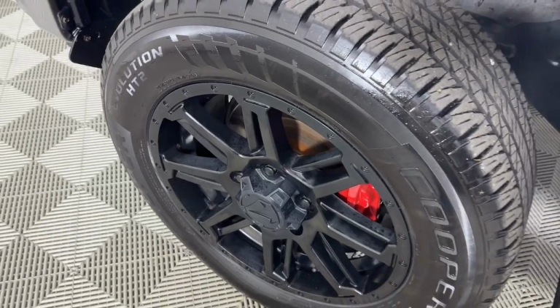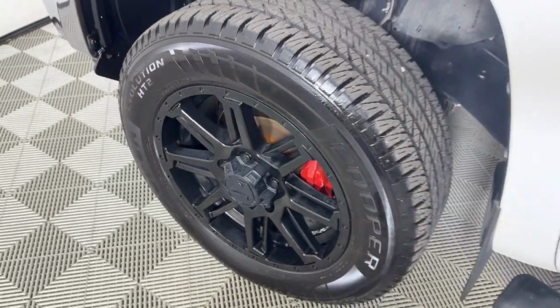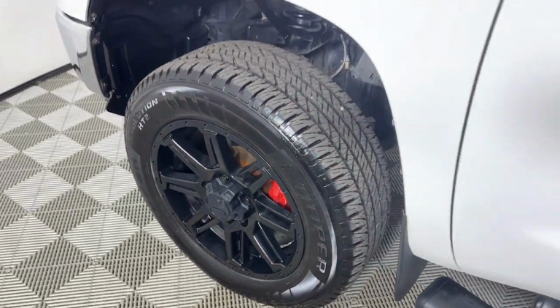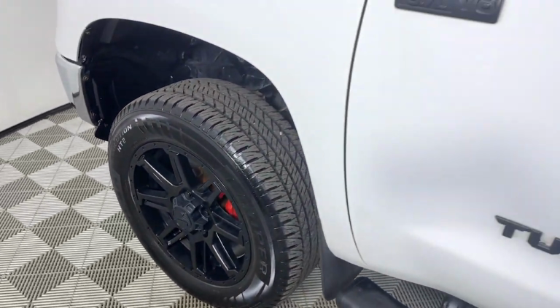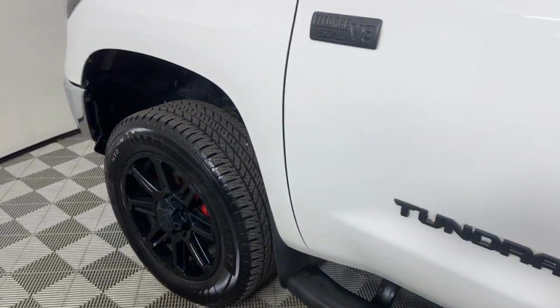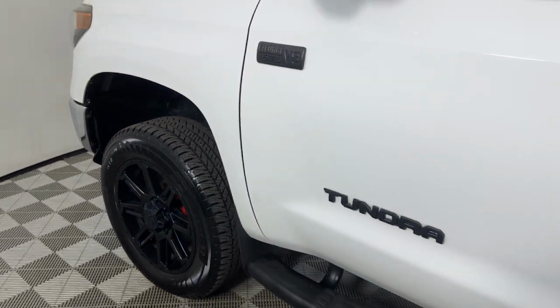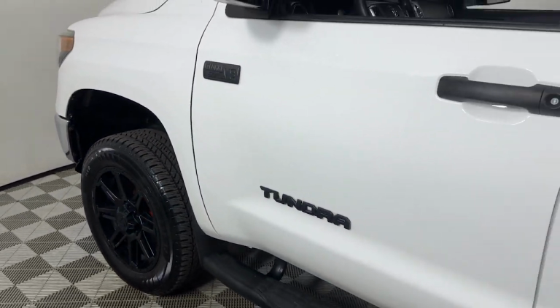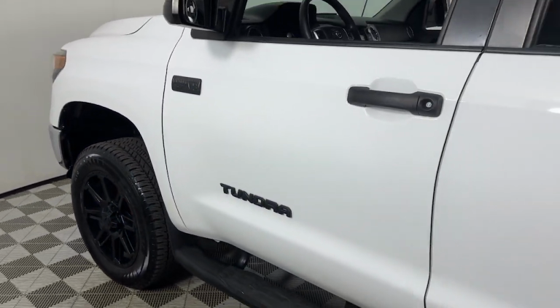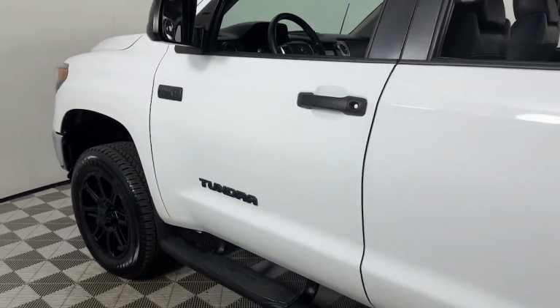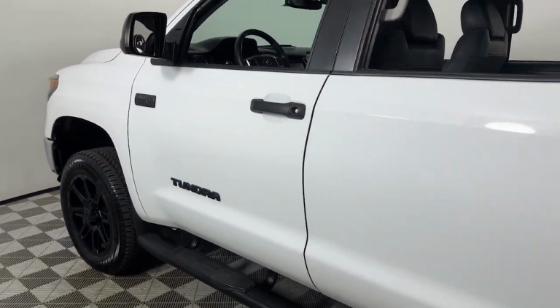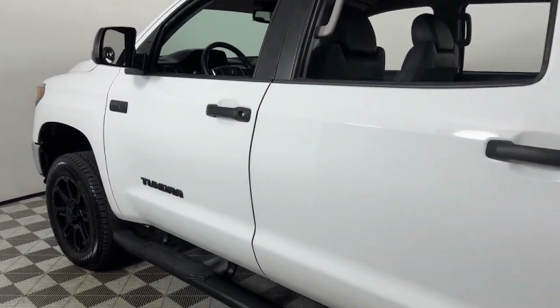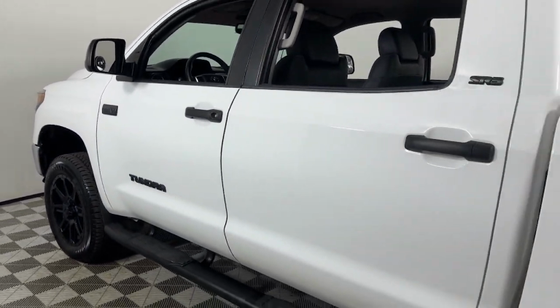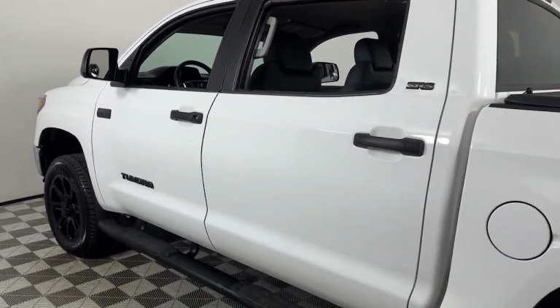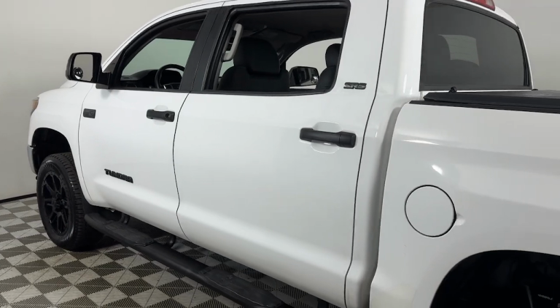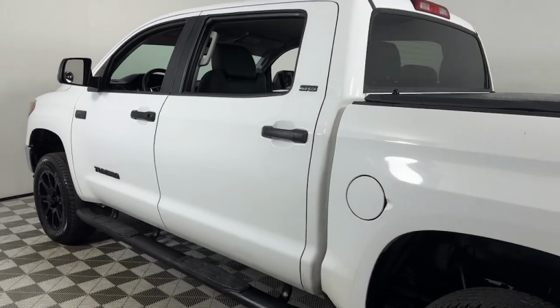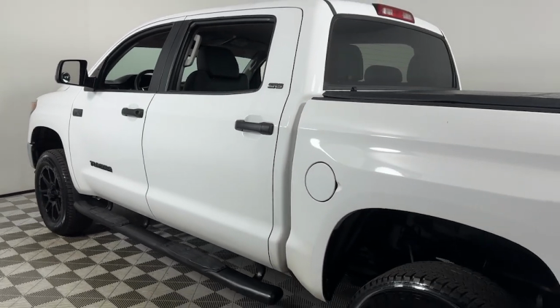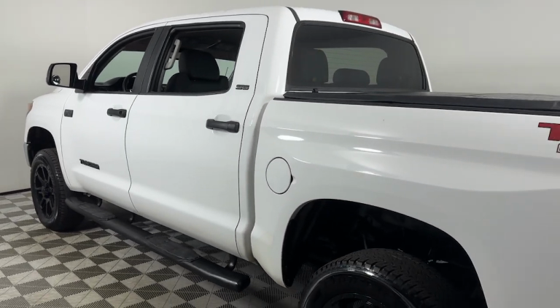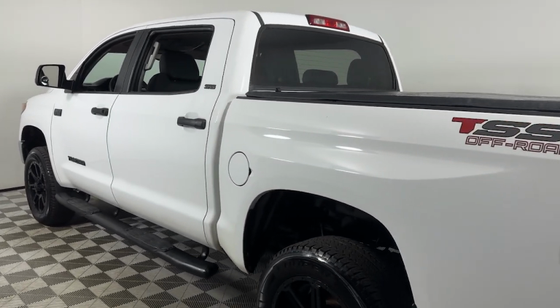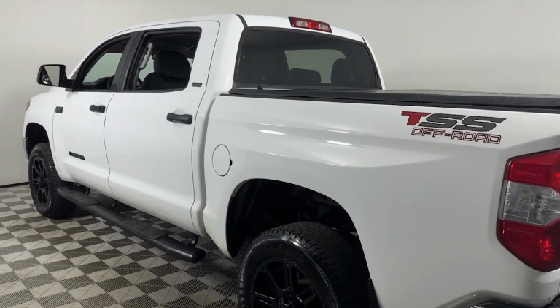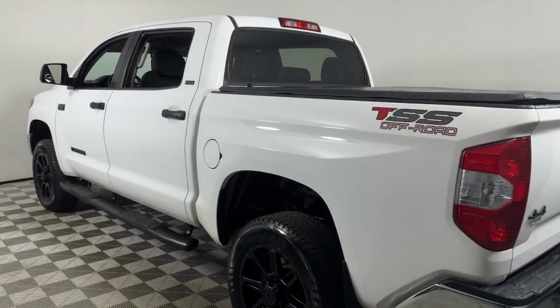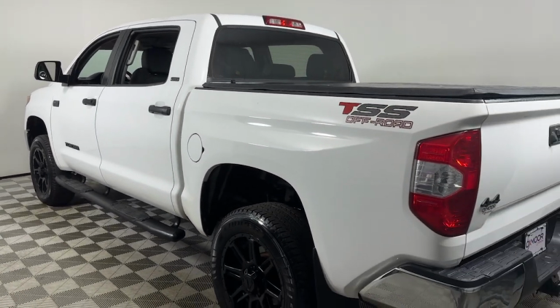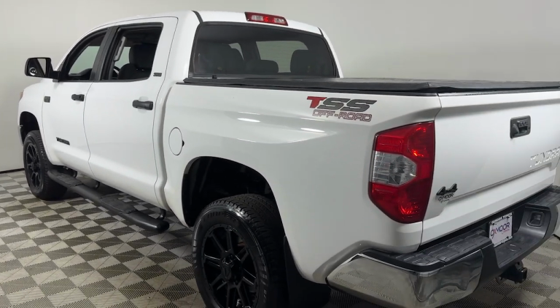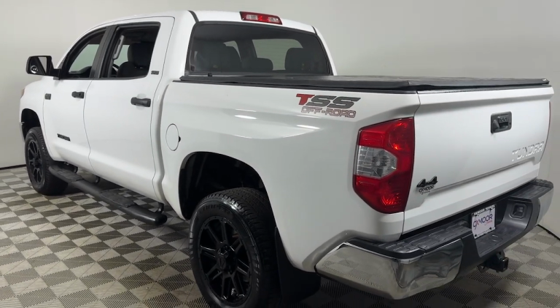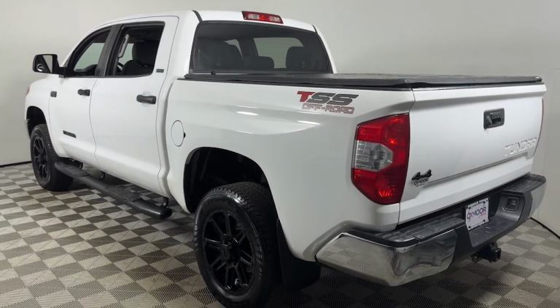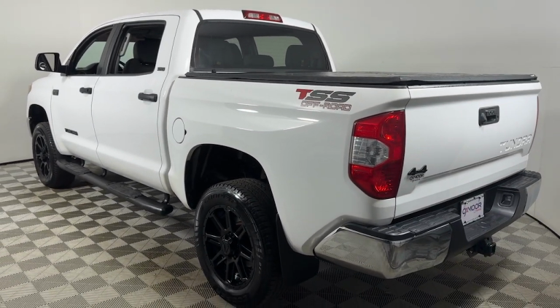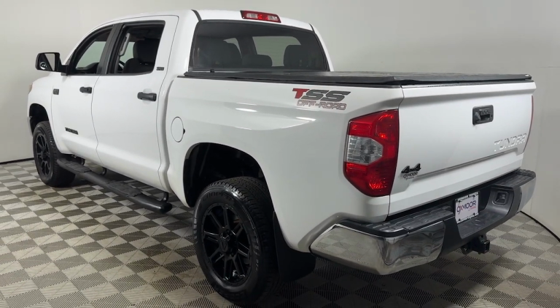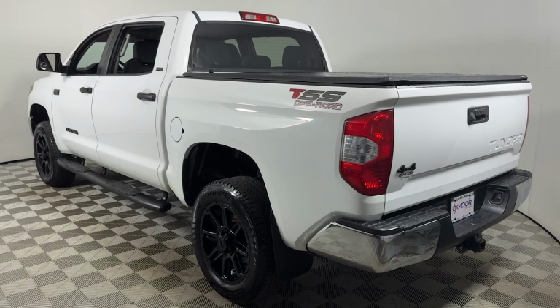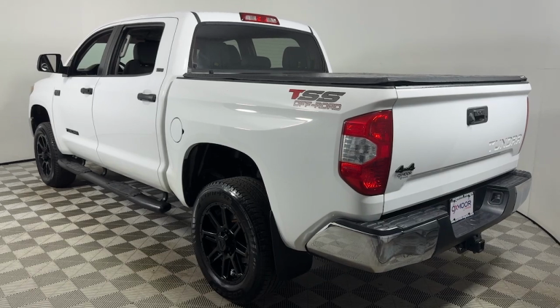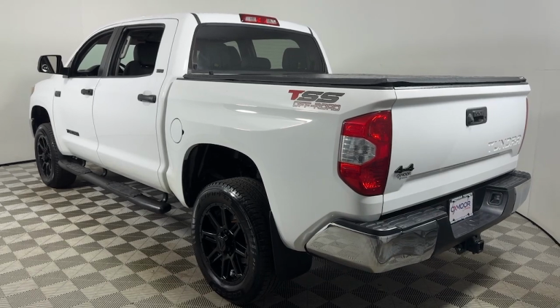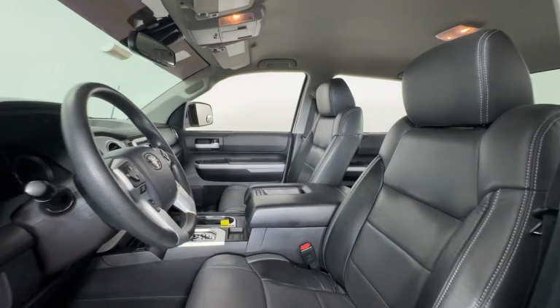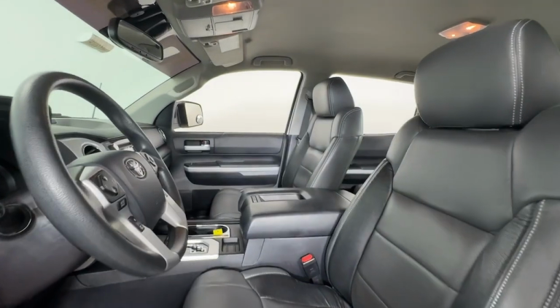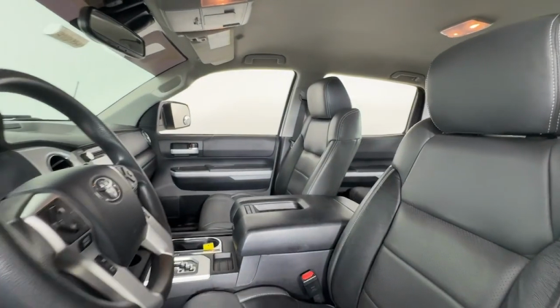You will be amazed by this 2018 Toyota Tundra. With less than 150,000 miles on the odometer, this vehicle stands out from the rest. Get the job done in comfort and style in this tough-built Tundra.